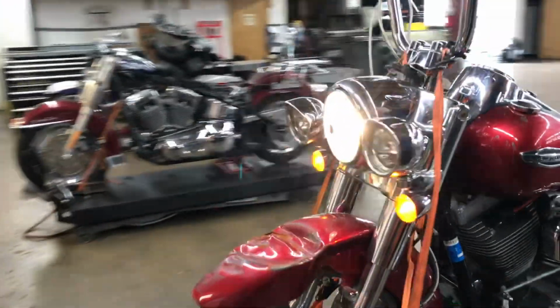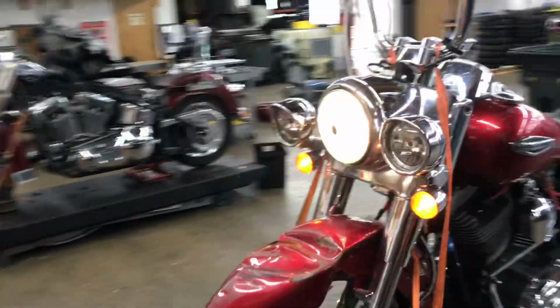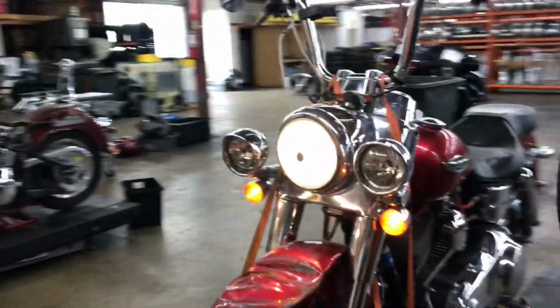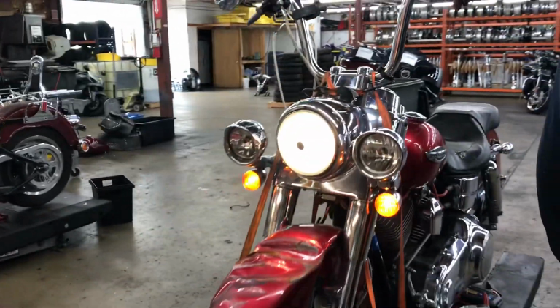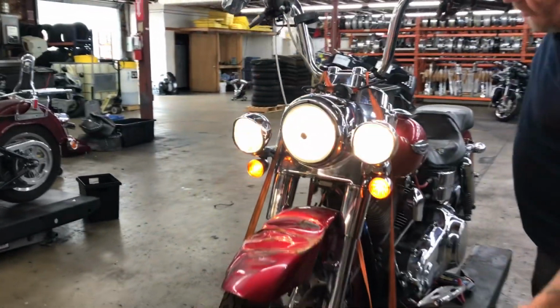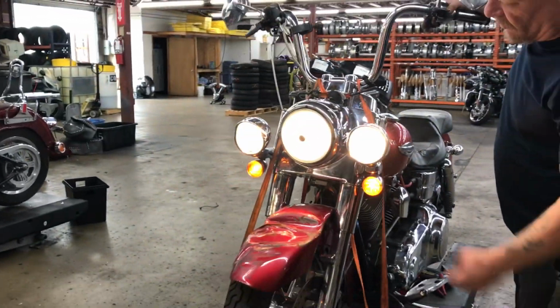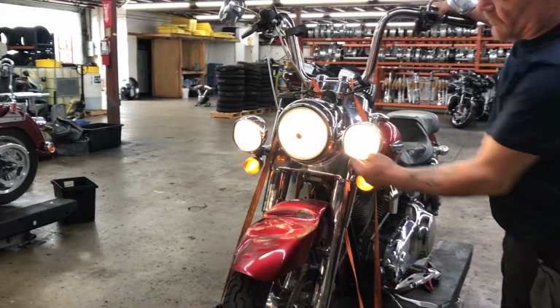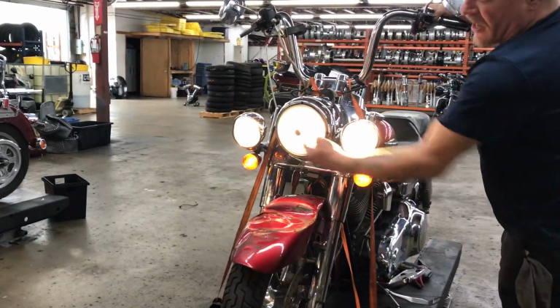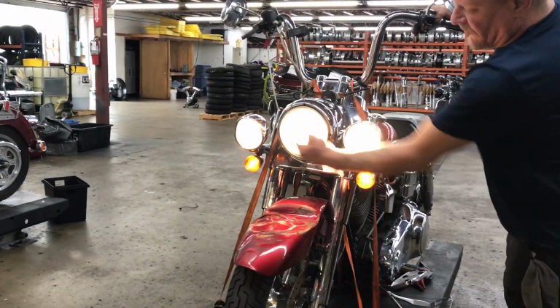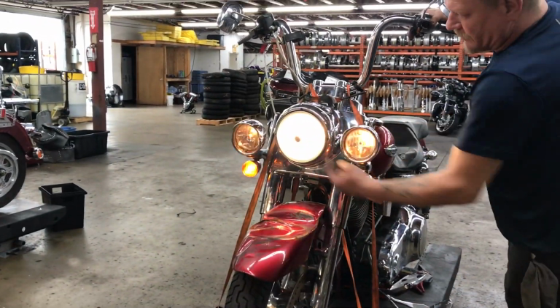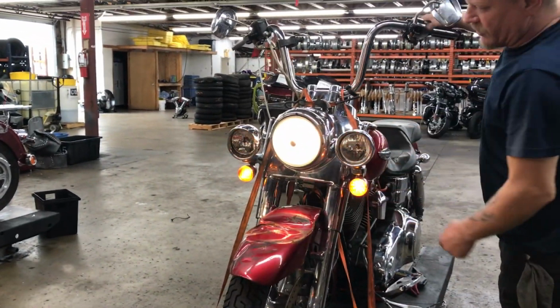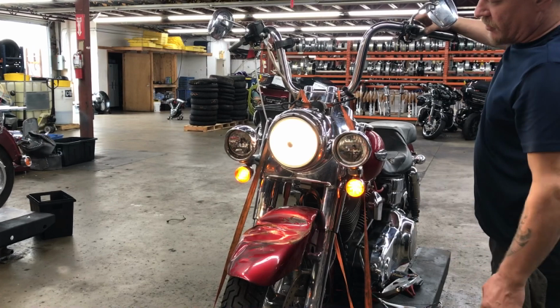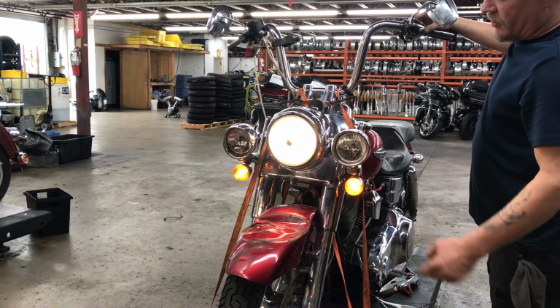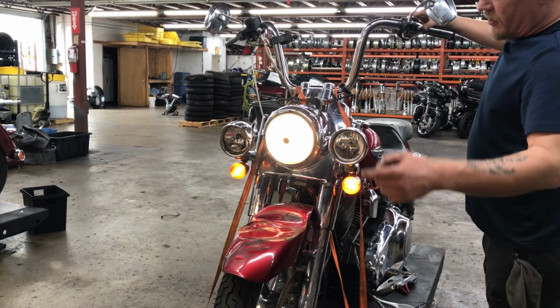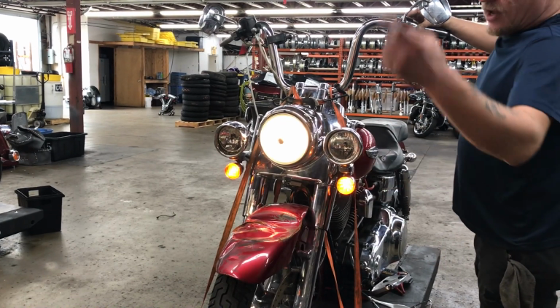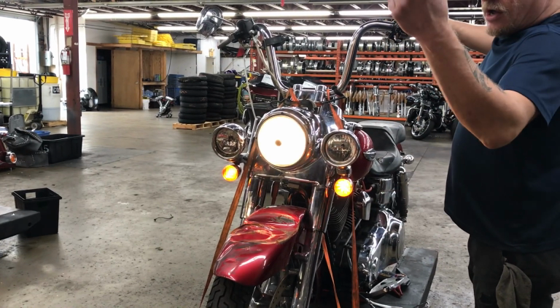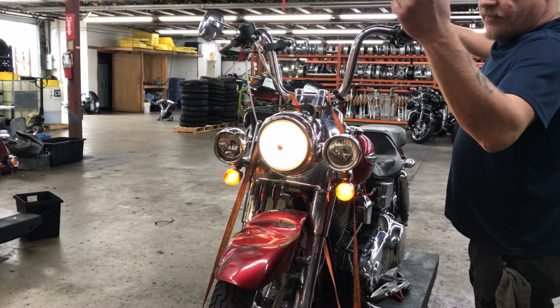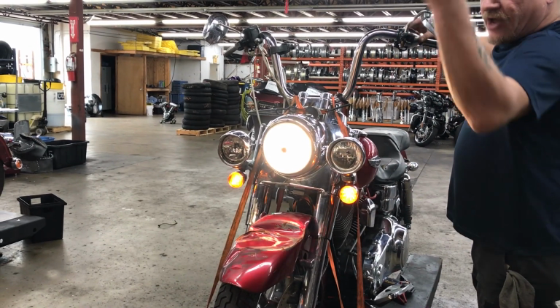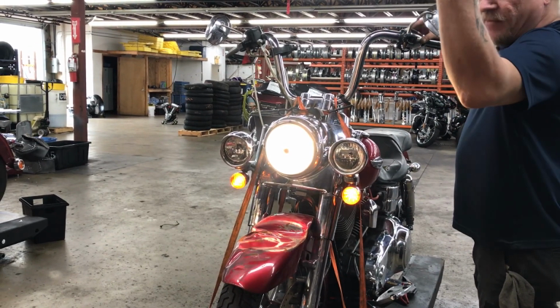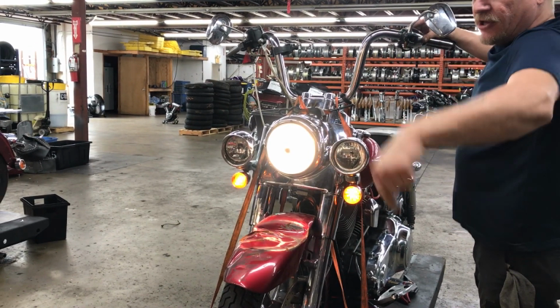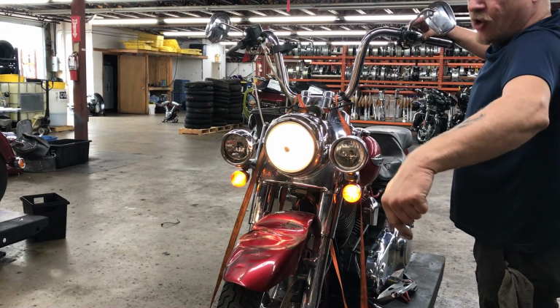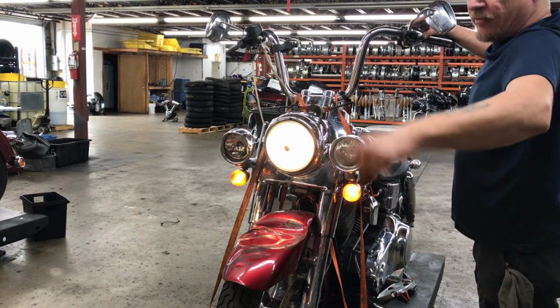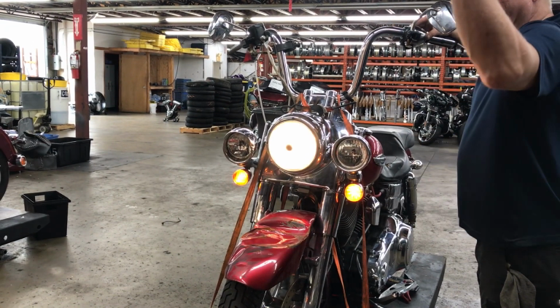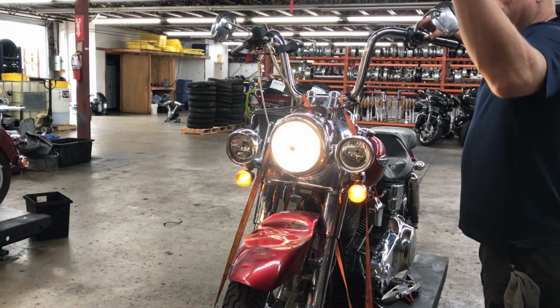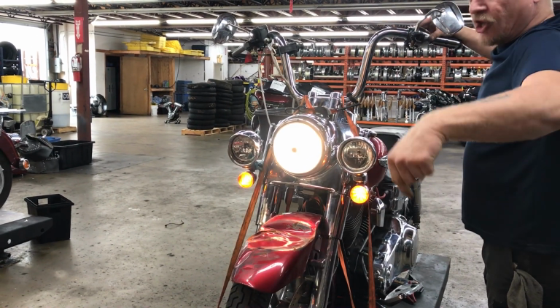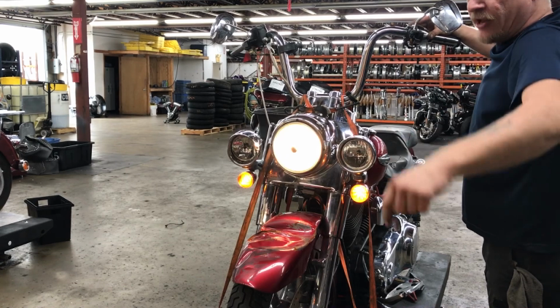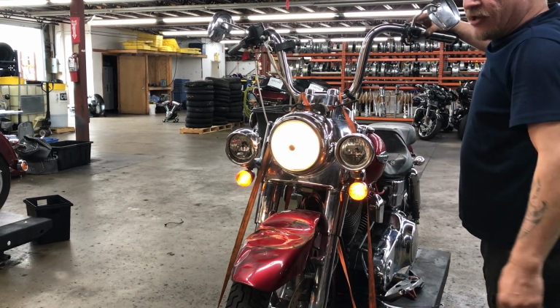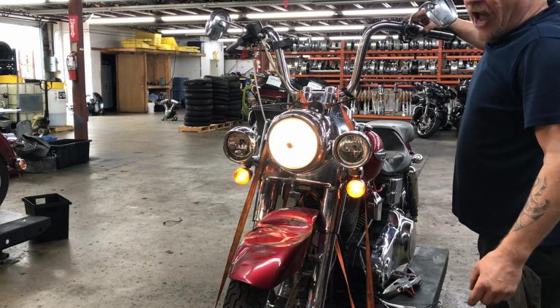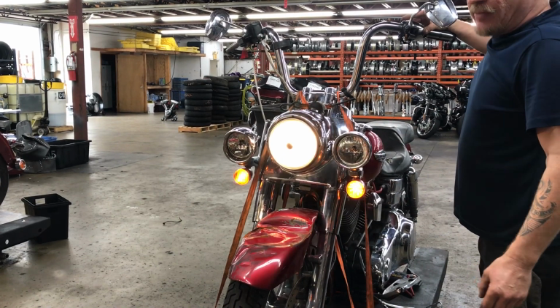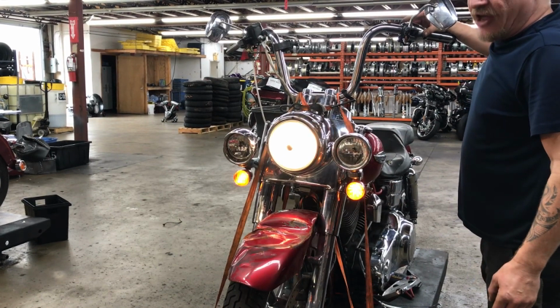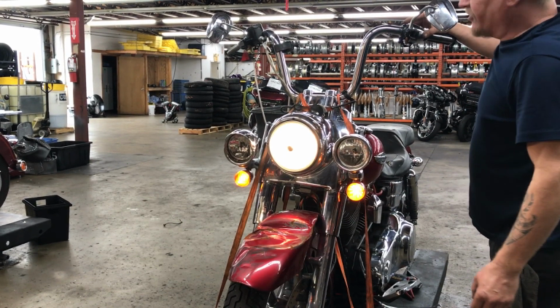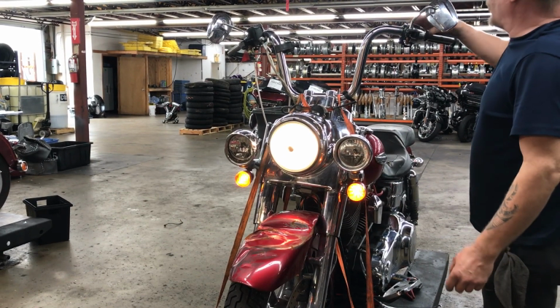This bike has anion spot lamps. High beam, low beam, high beam, low beam. High beam pass lamp function first.